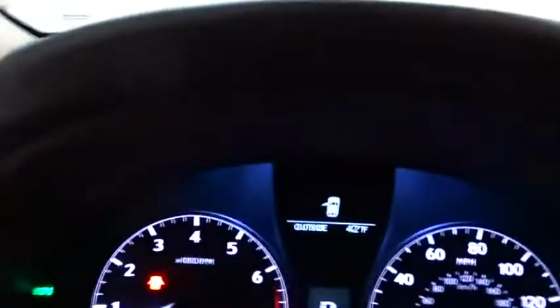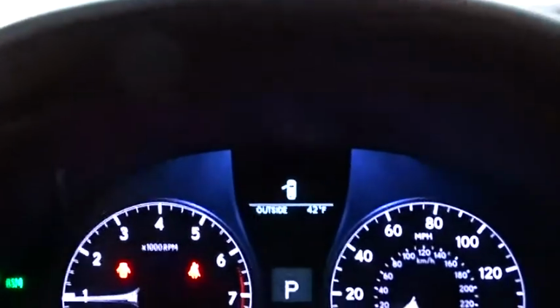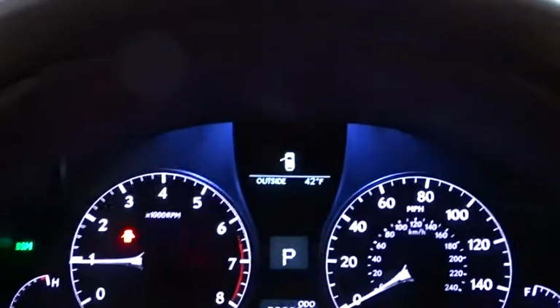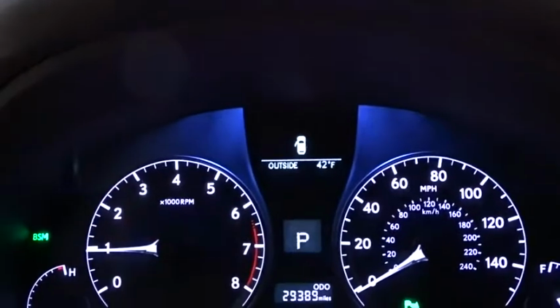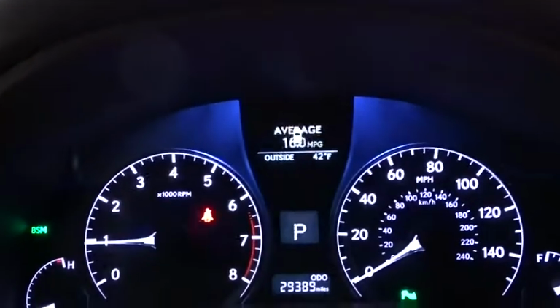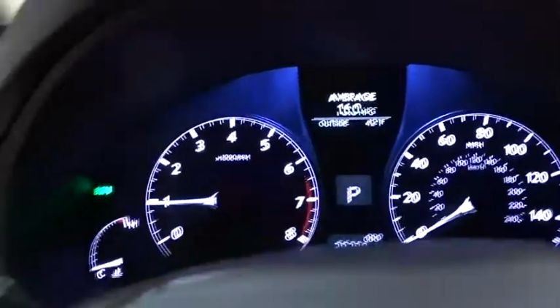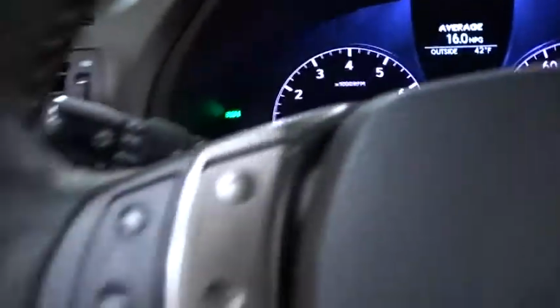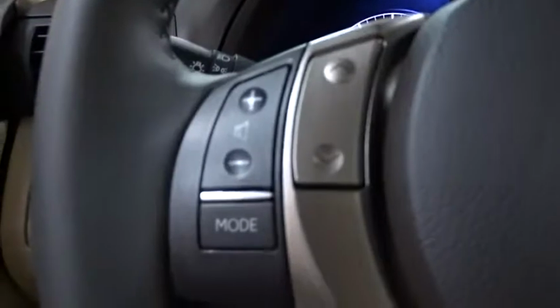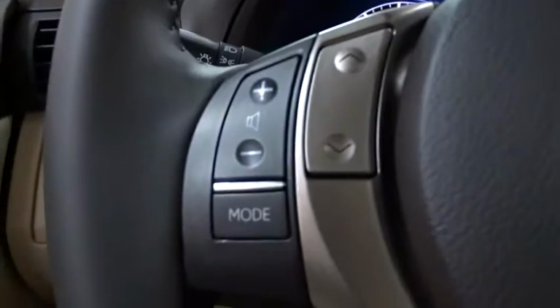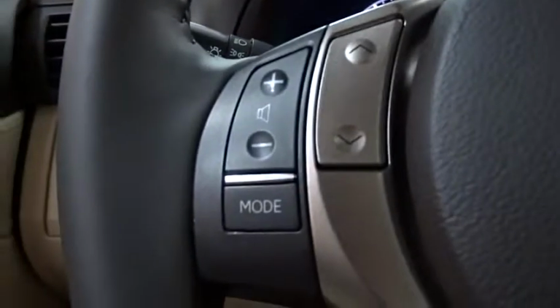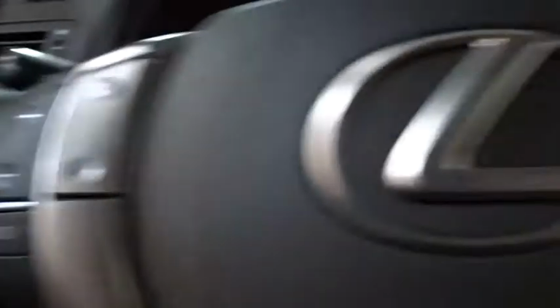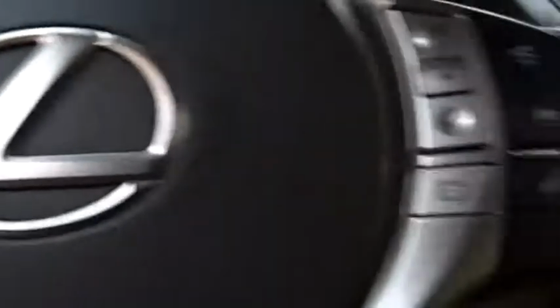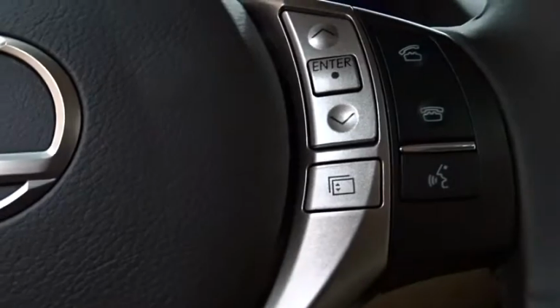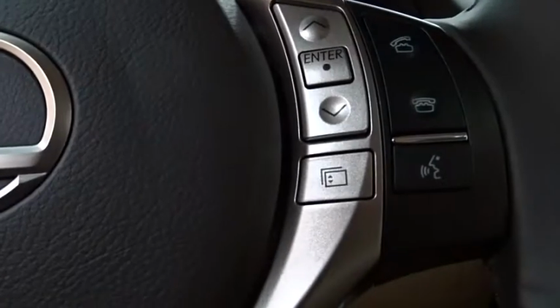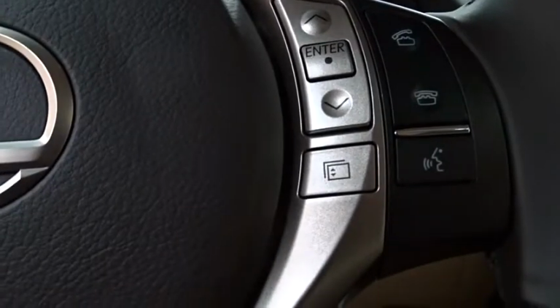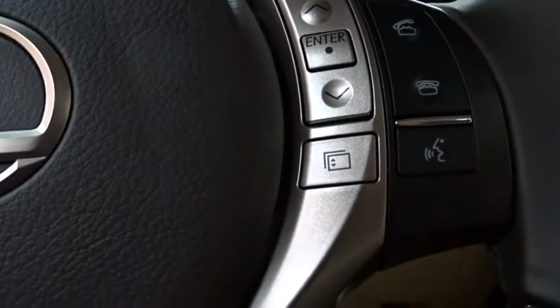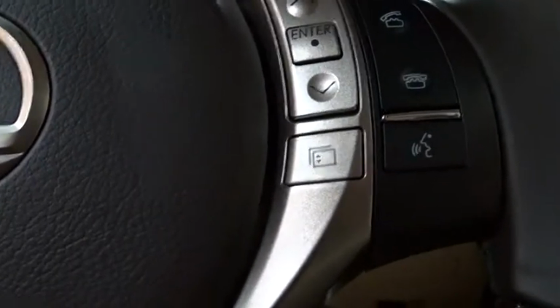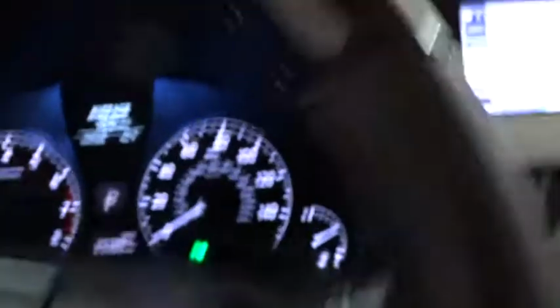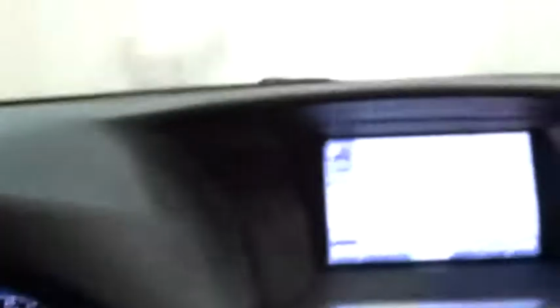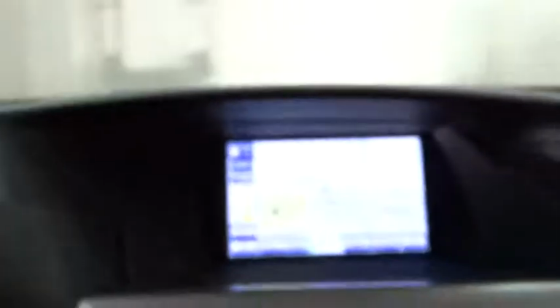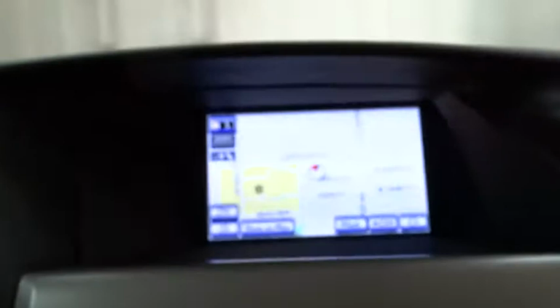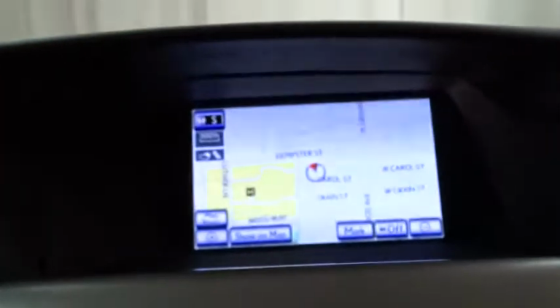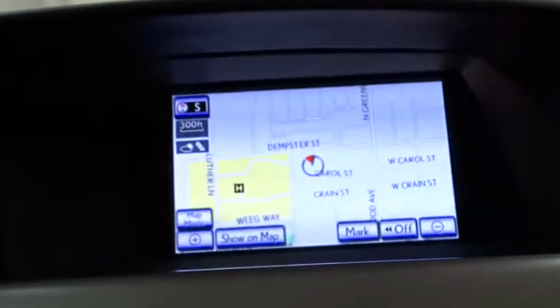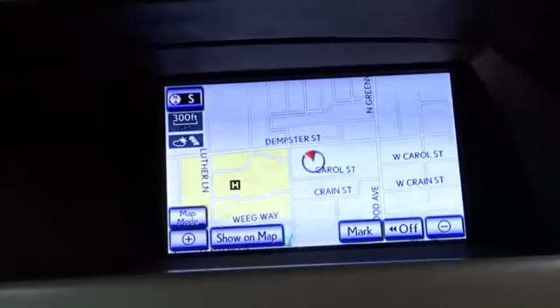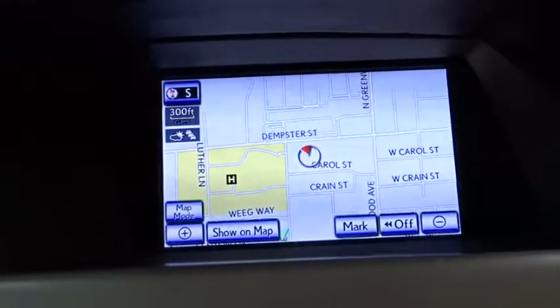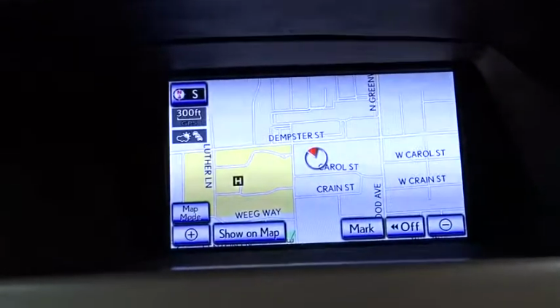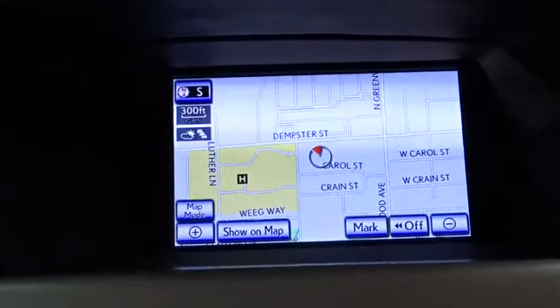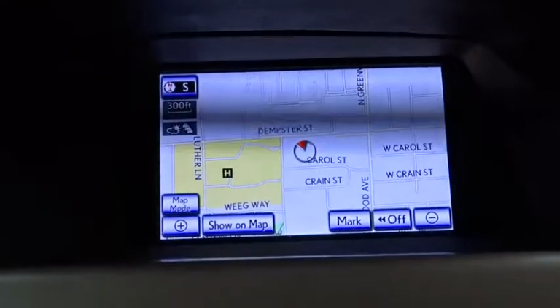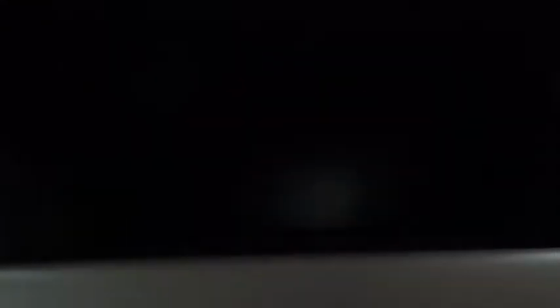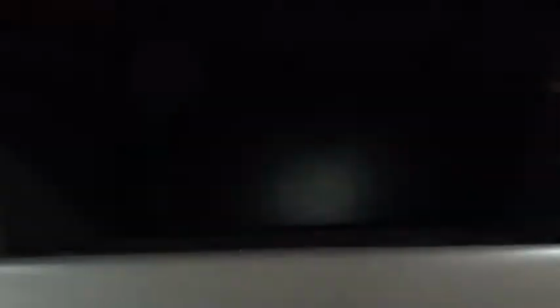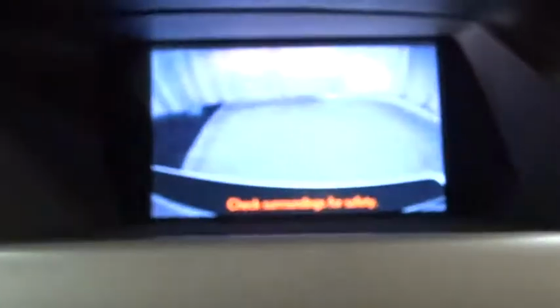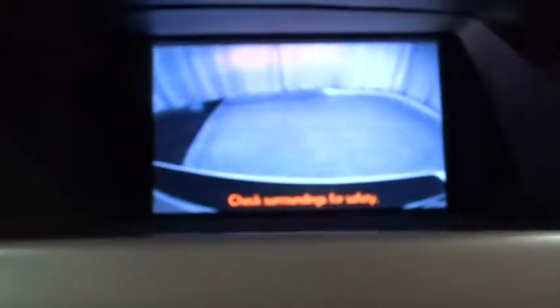Traction control, keyless entry, all-wheel drive, anti-lock braking system, stability control, power passenger seat, power liftgate, navigation system, backup camera, steering wheel audio controls, Bluetooth.